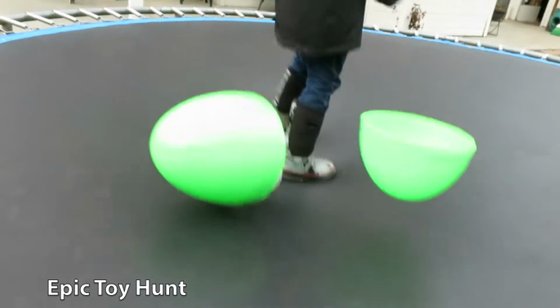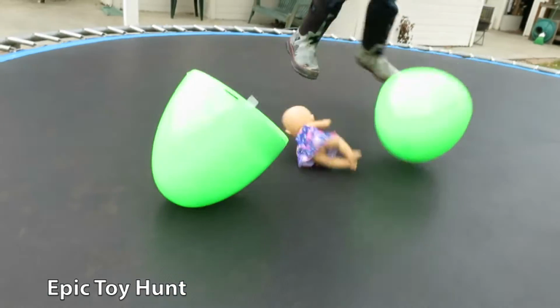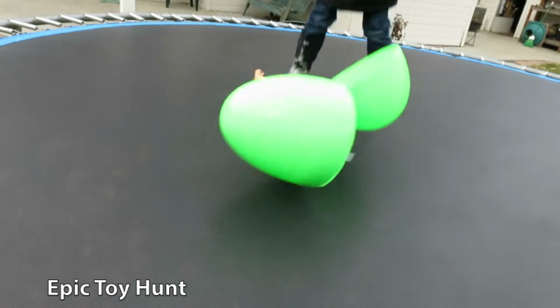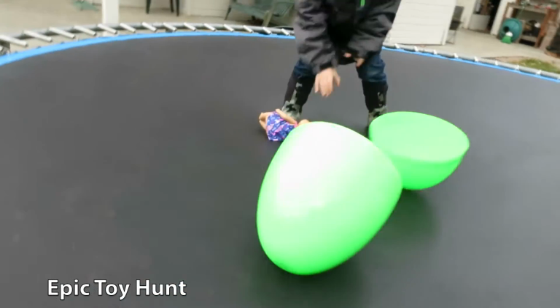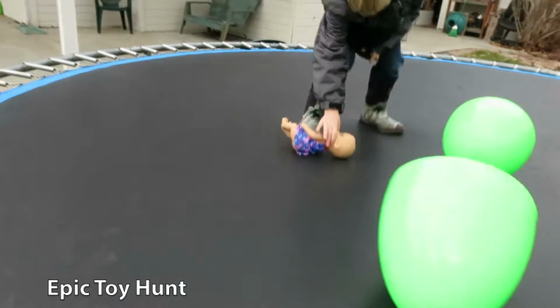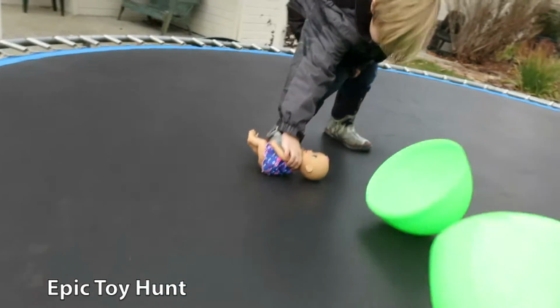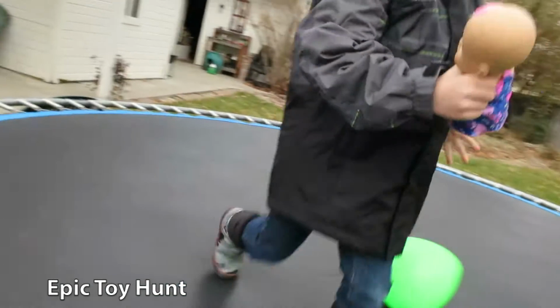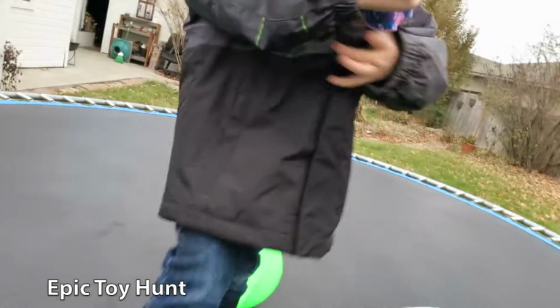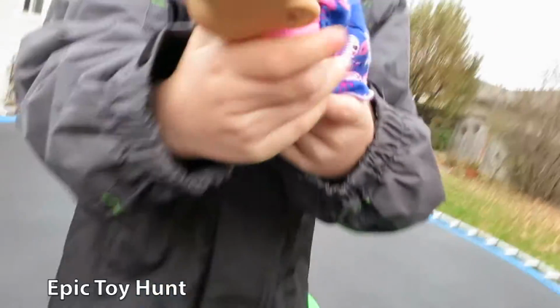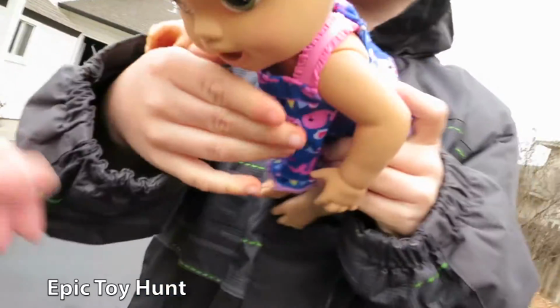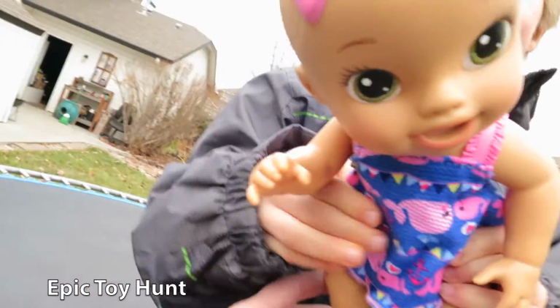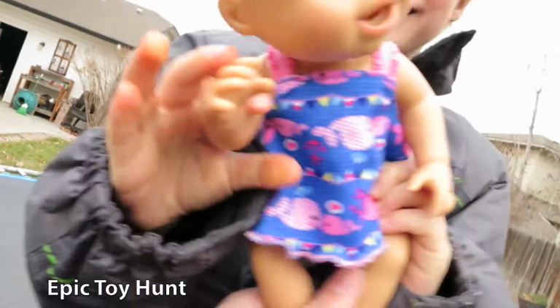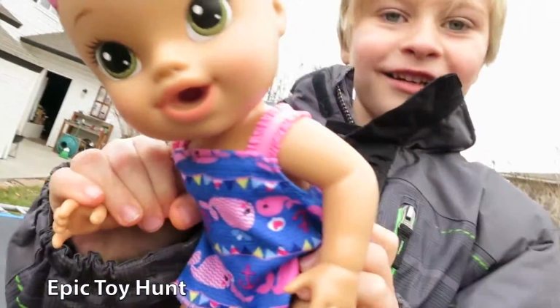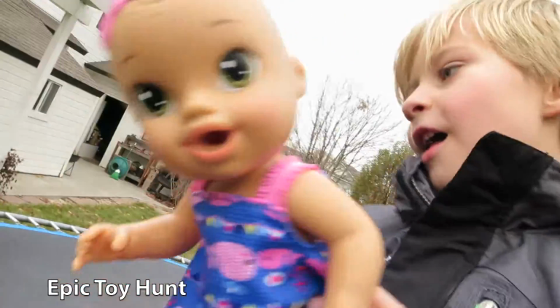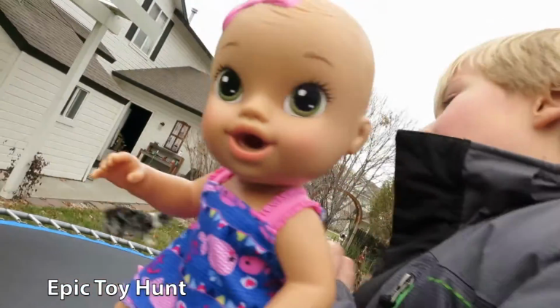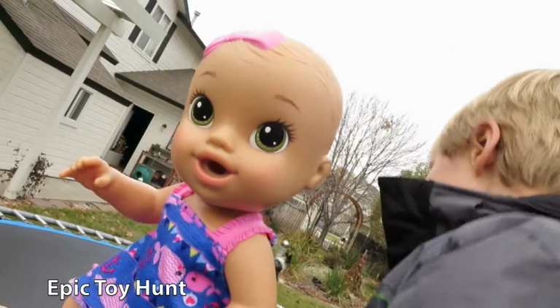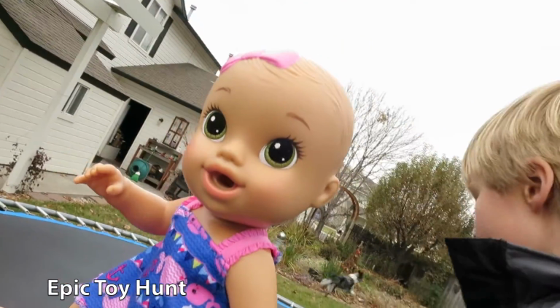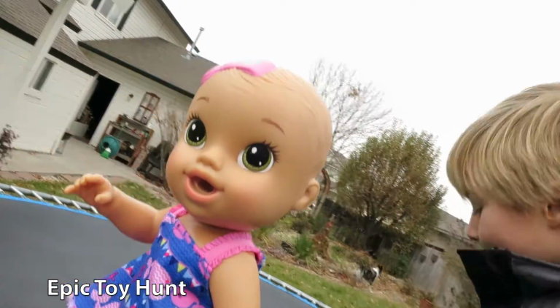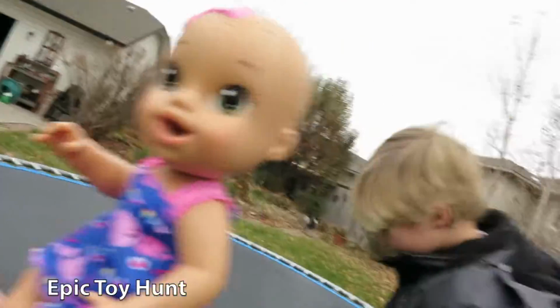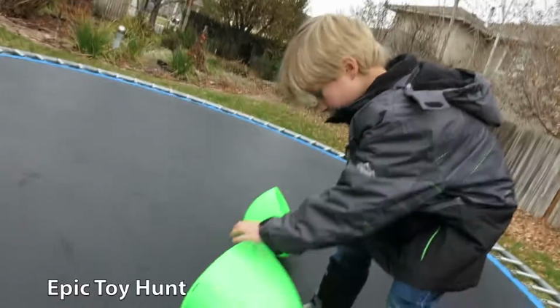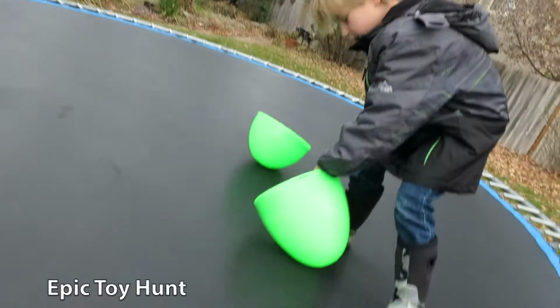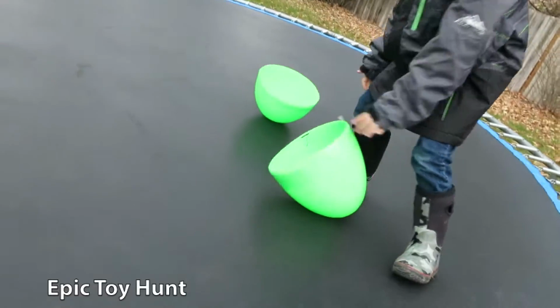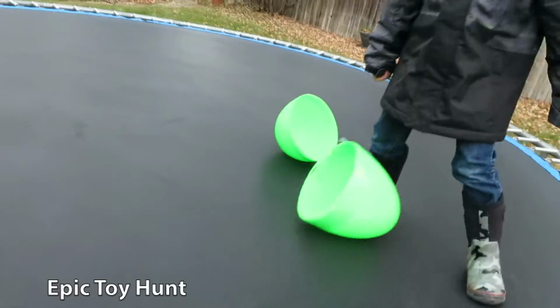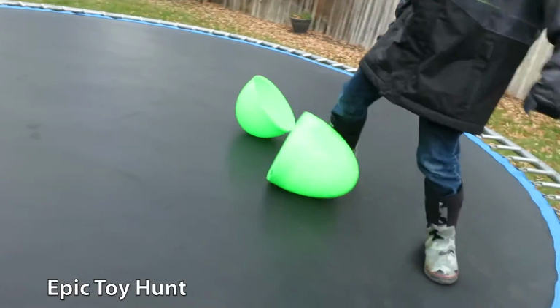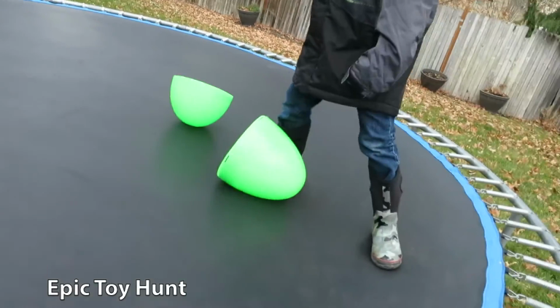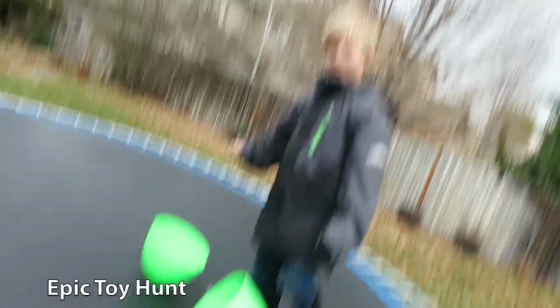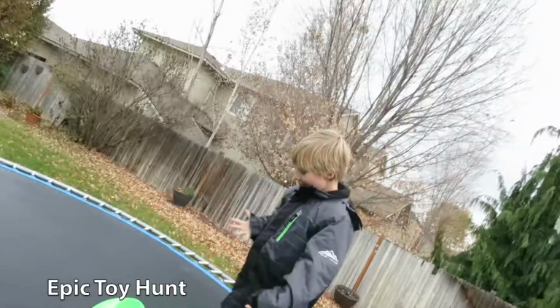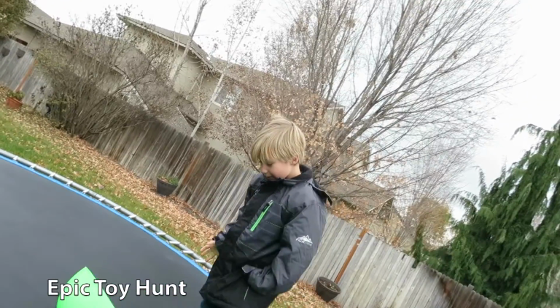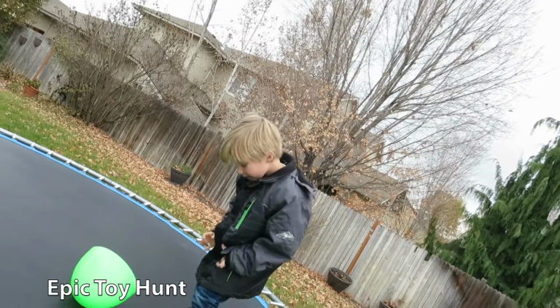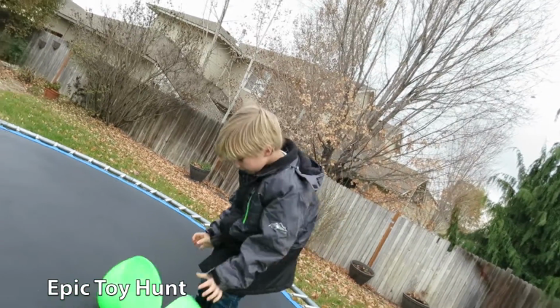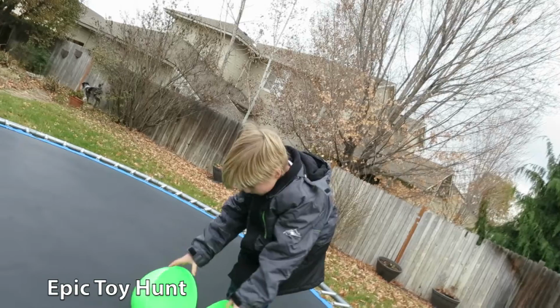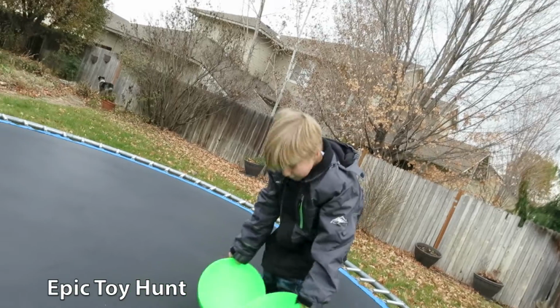Oh, you cracked it! It's a Baby Alive thing! It's a Baby Alive! Awesome! Do you know what? This is a magic egg. There's another toy inside. We just have to close it back up and crack it again!